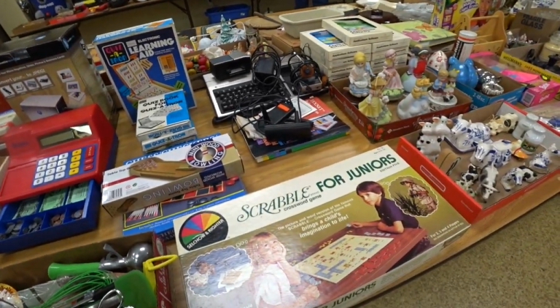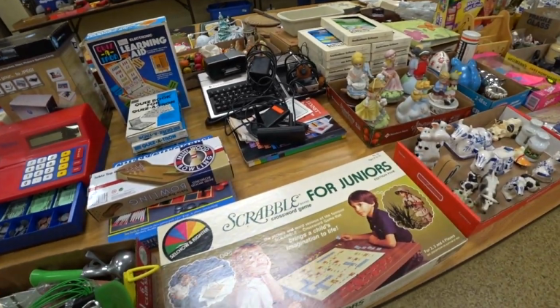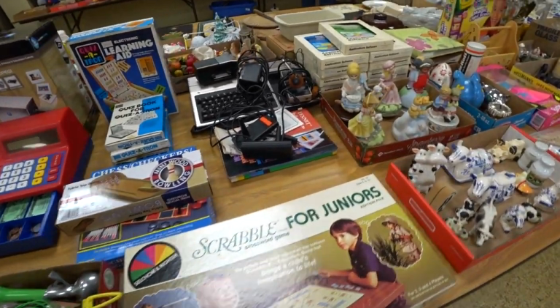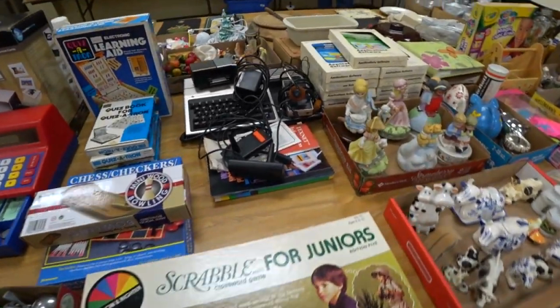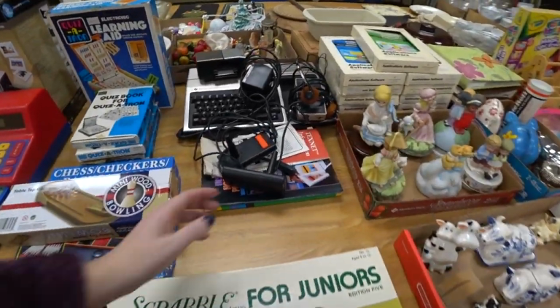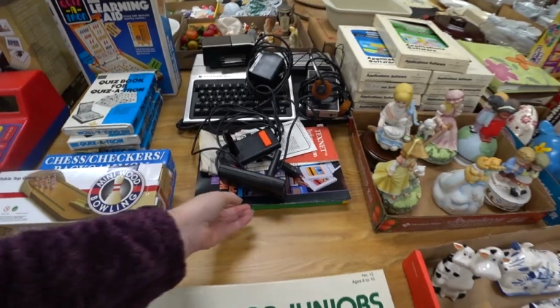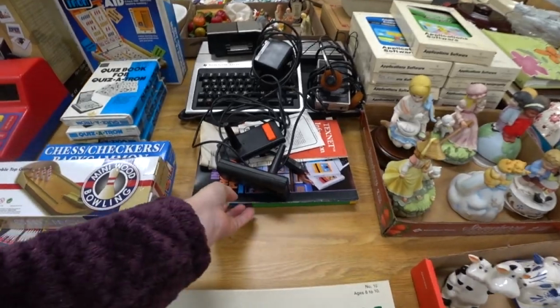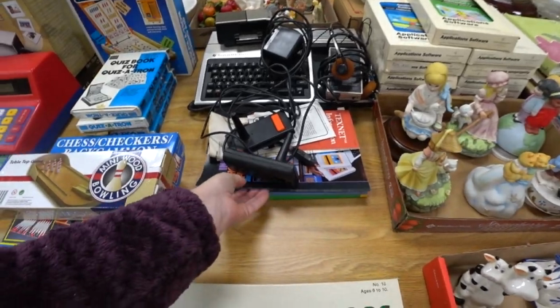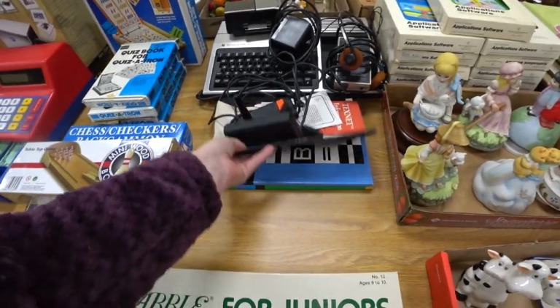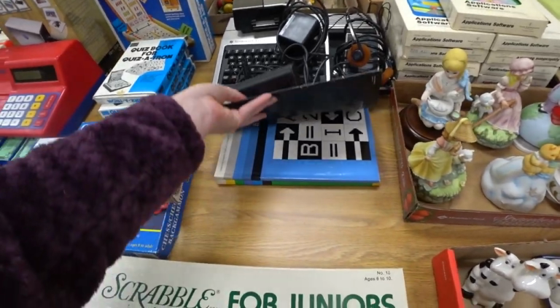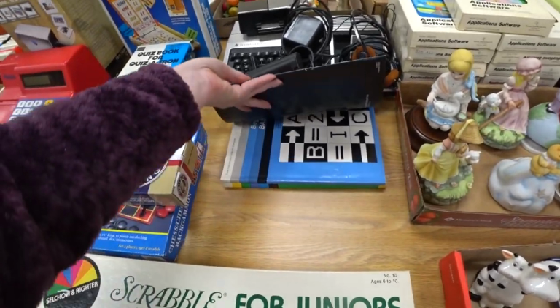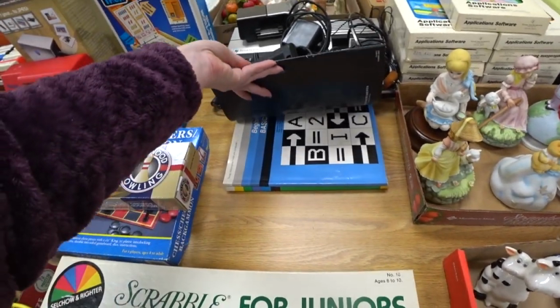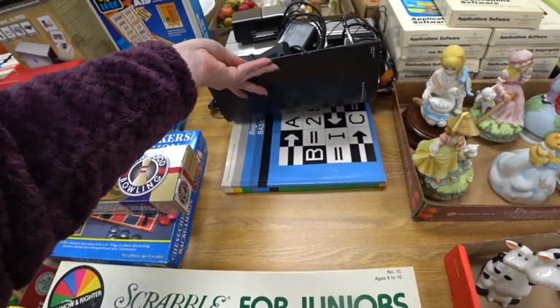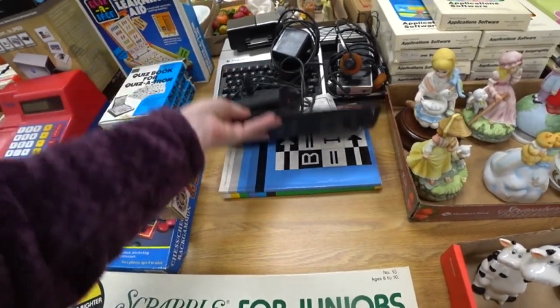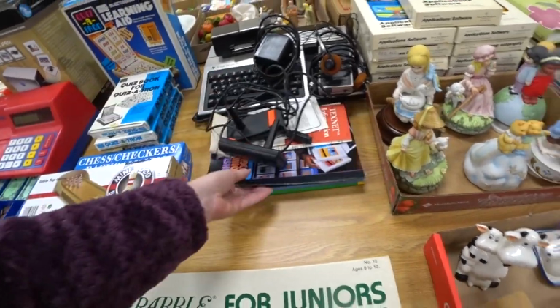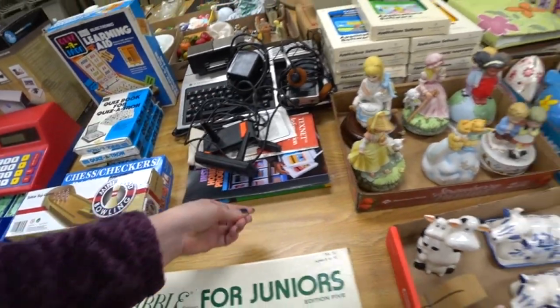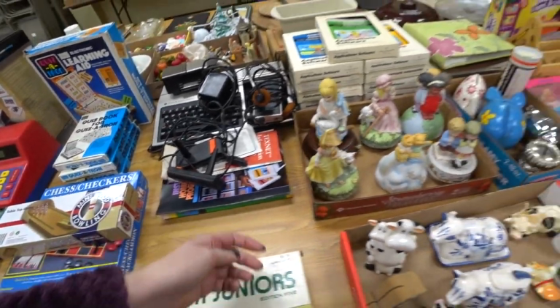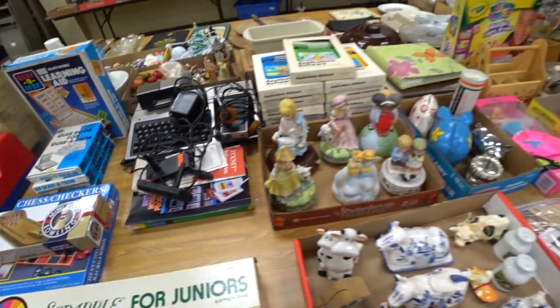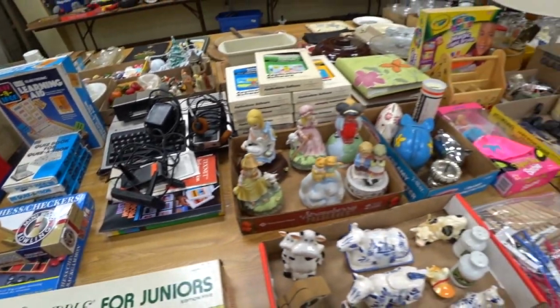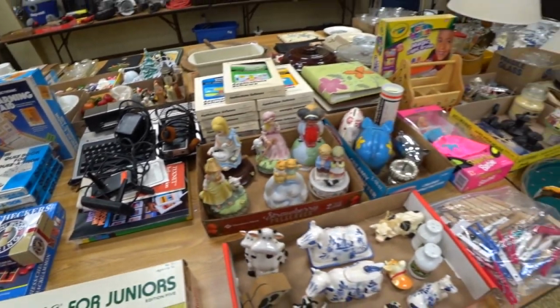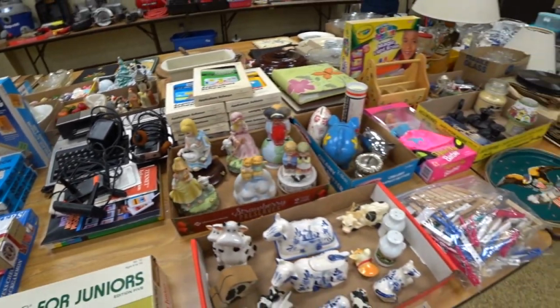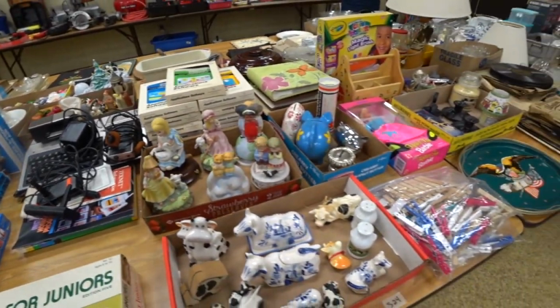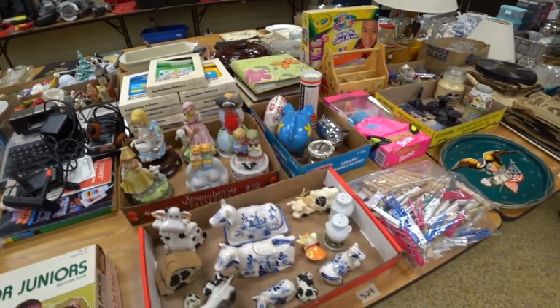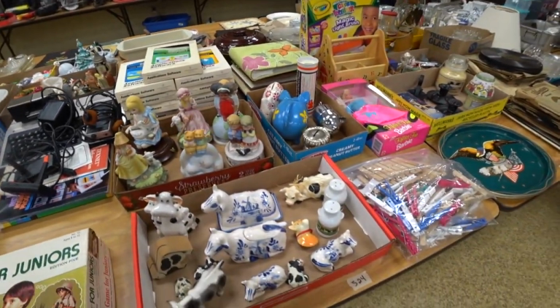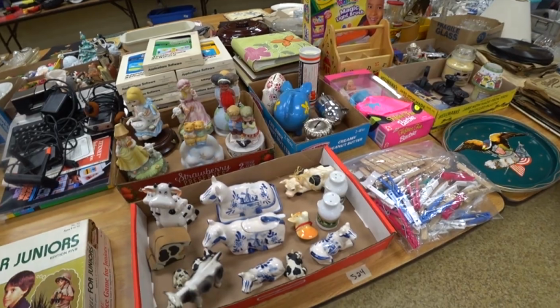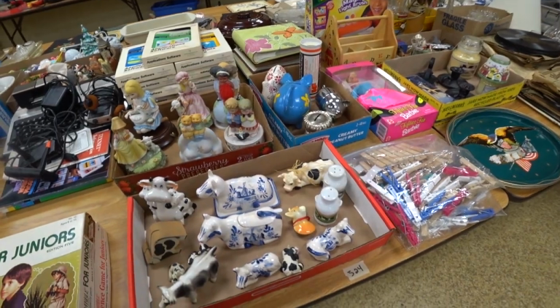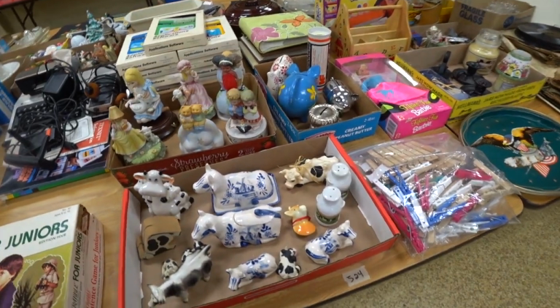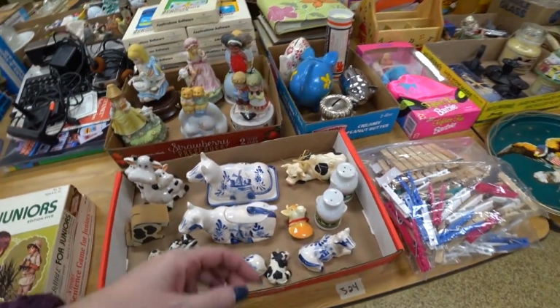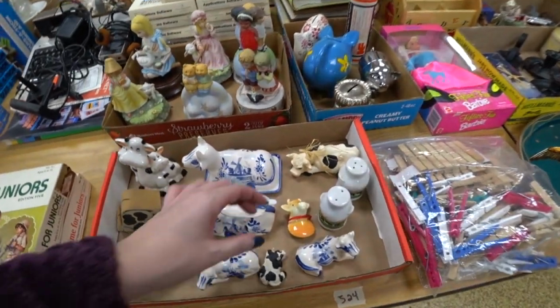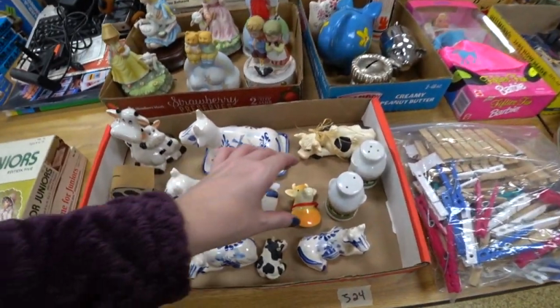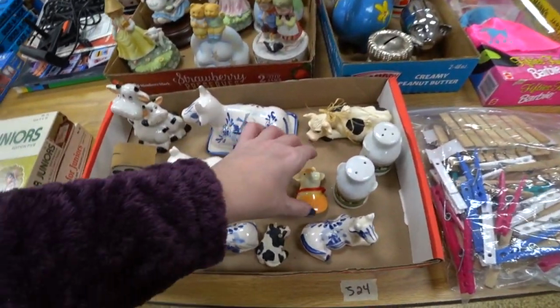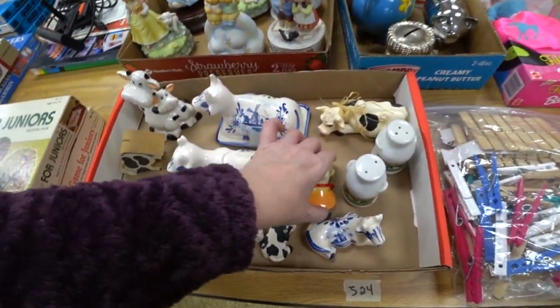There was like a vintage educational type of system. We did look that up, but it didn't appear to be really worth a whole lot.